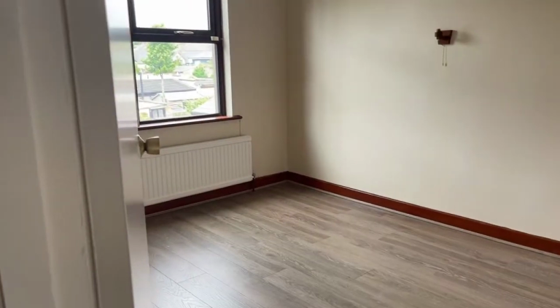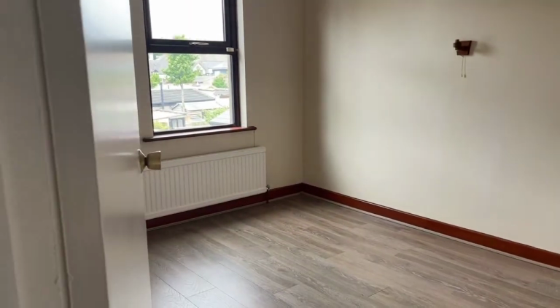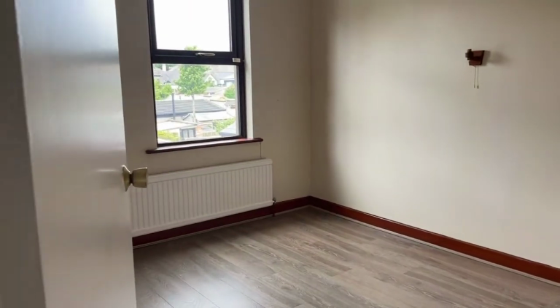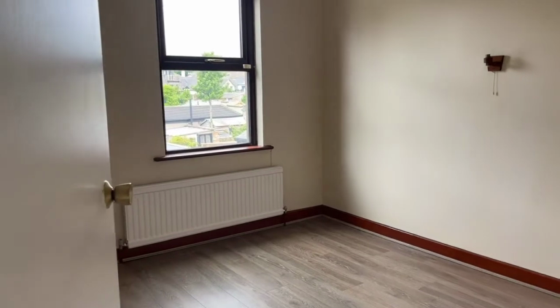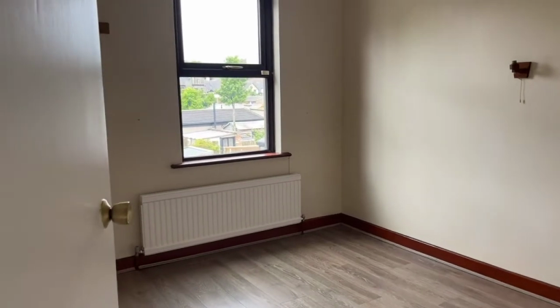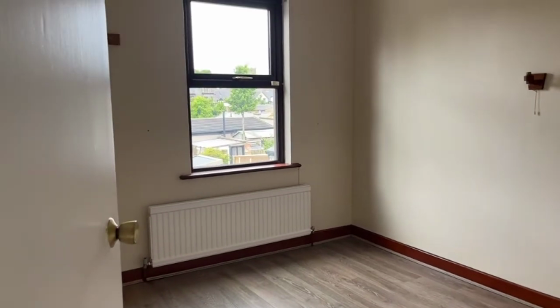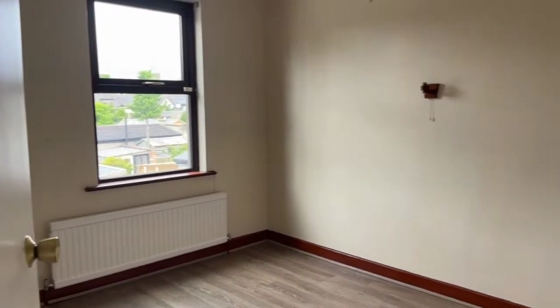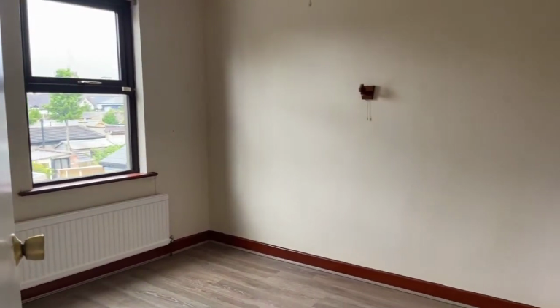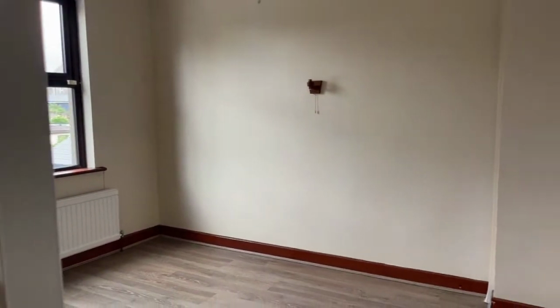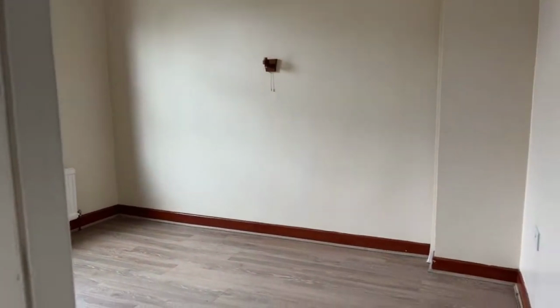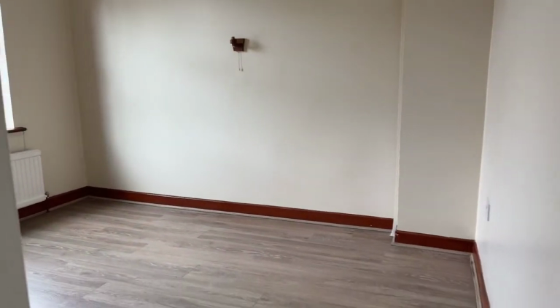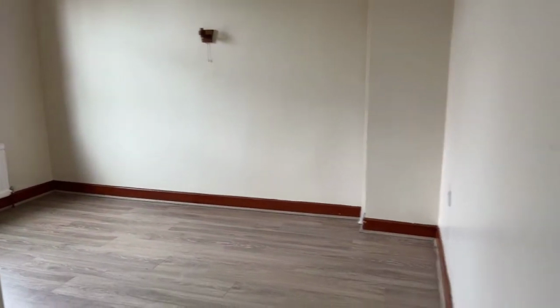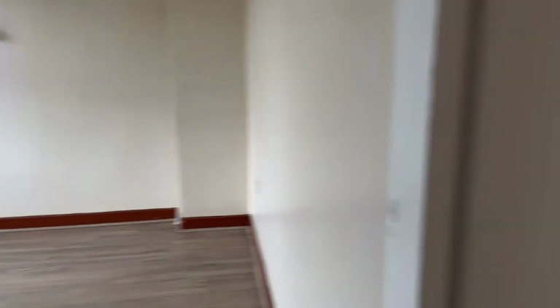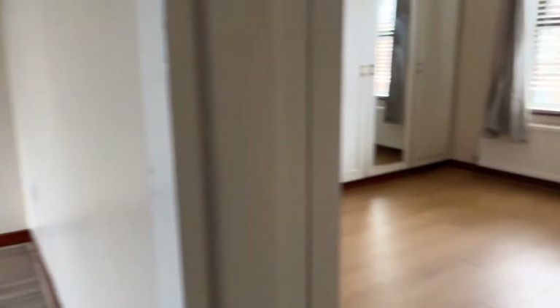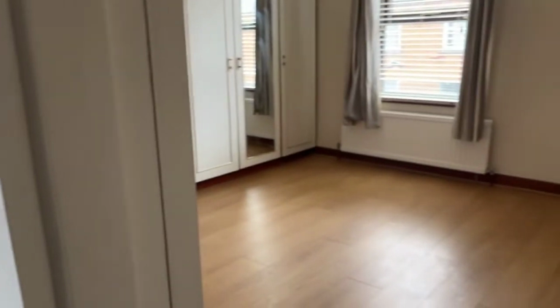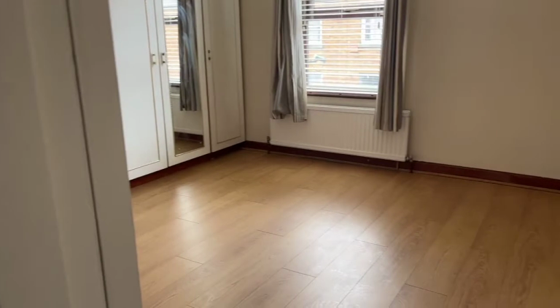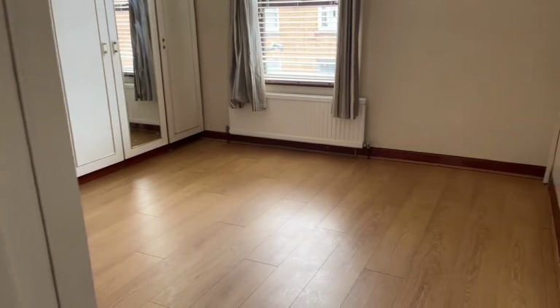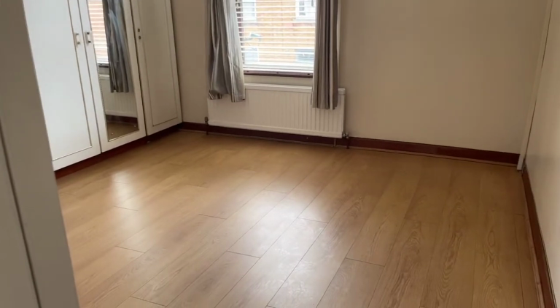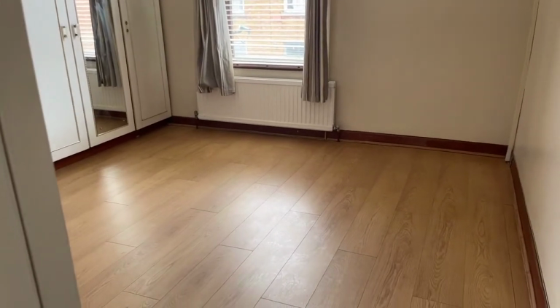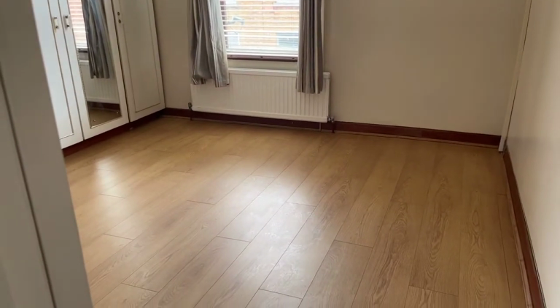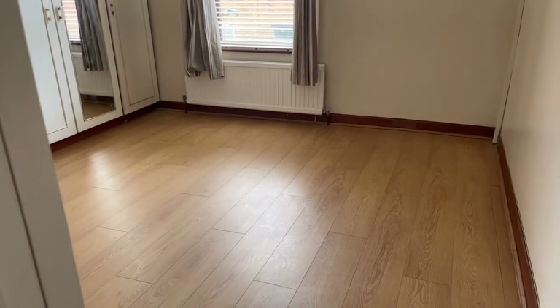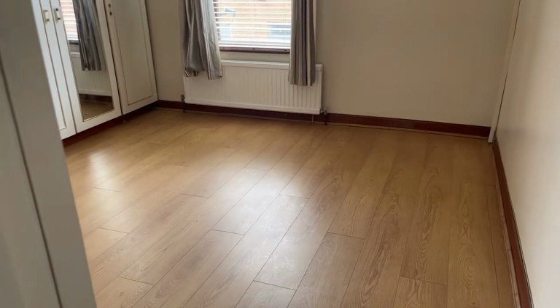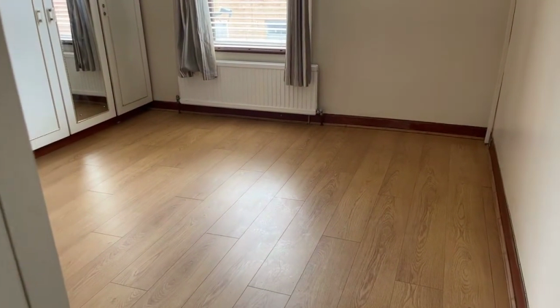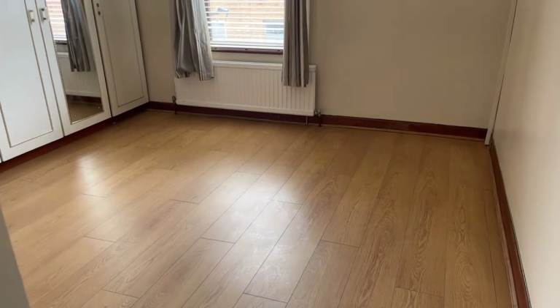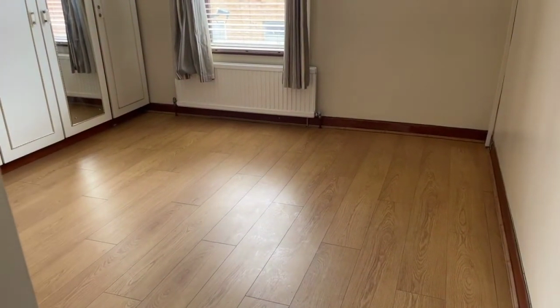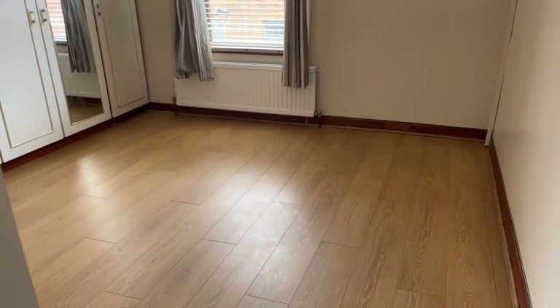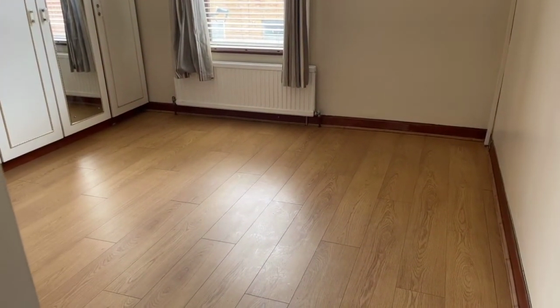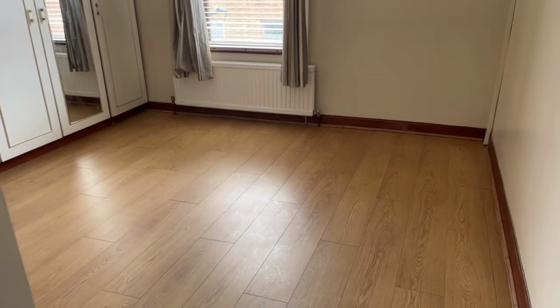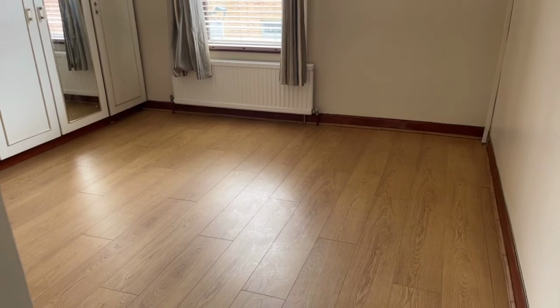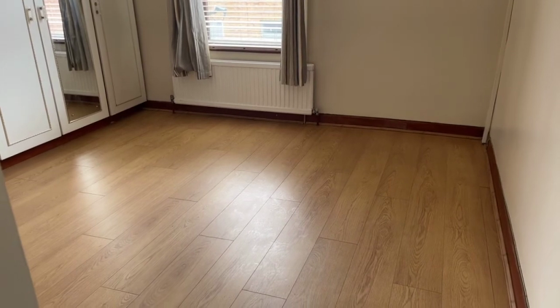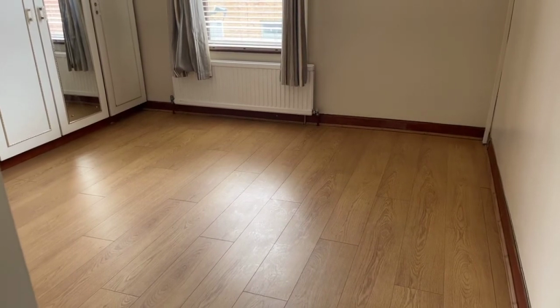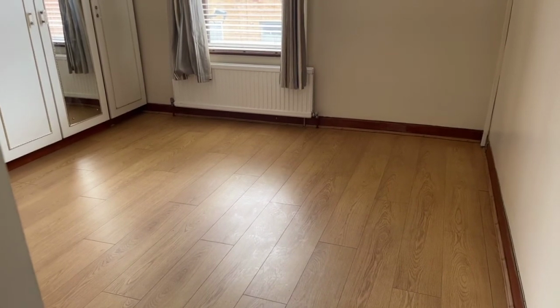The second bedroom has new flooring and looks right onto the back. Okay guys, this is number six Brighton Street, just off St Mary's Road in the centre of Dundalk. If you wish to arrange a viewing, please give me a call on 042 932 9990. Thank you.